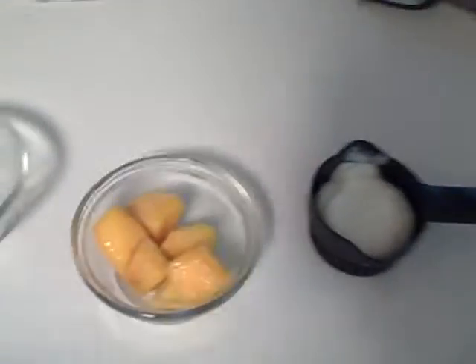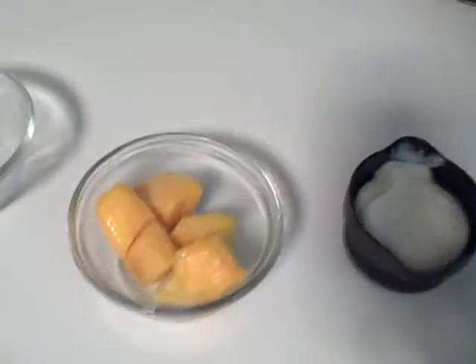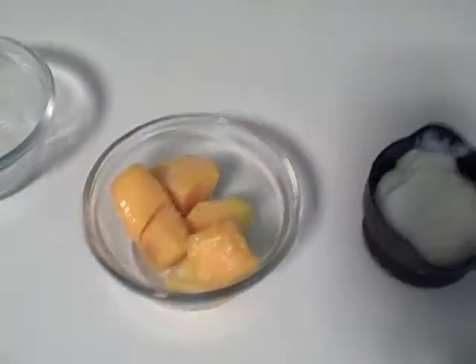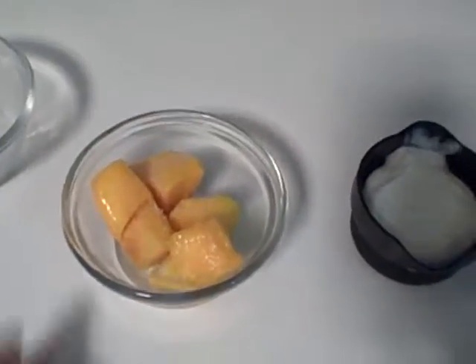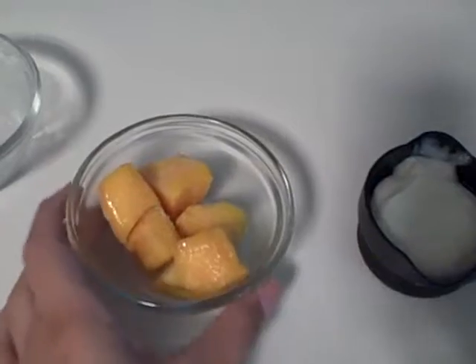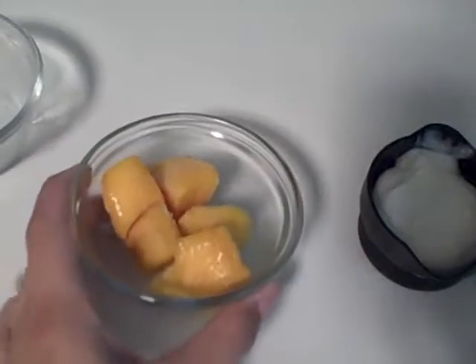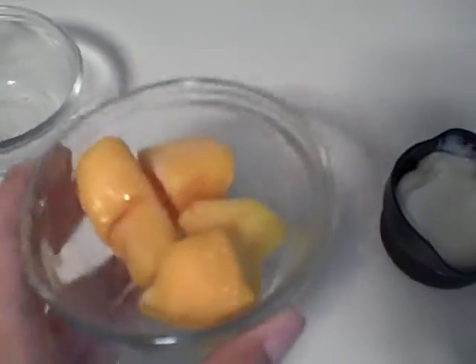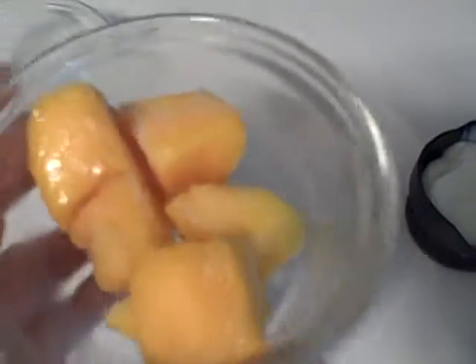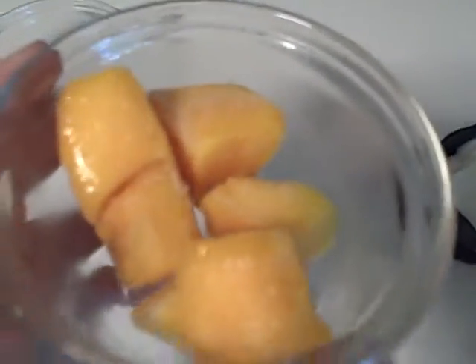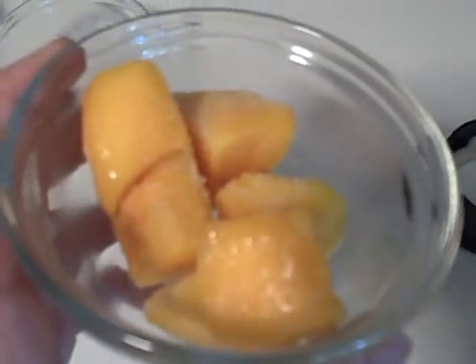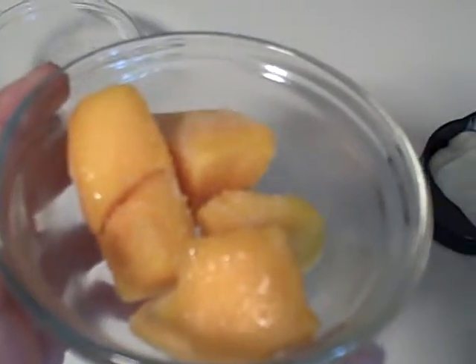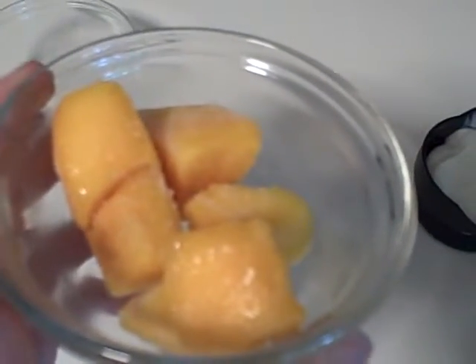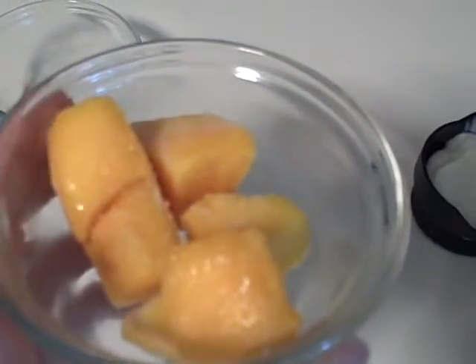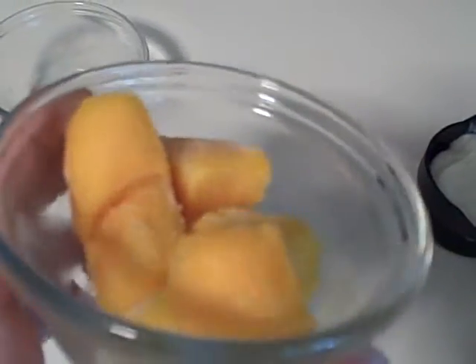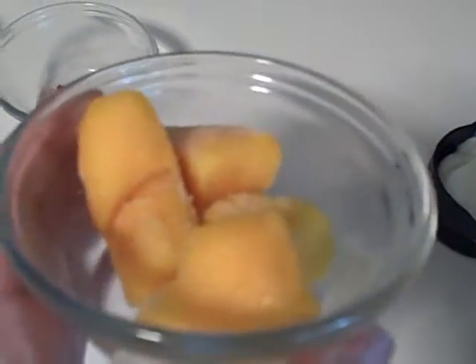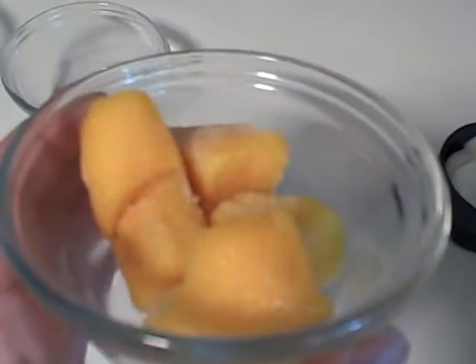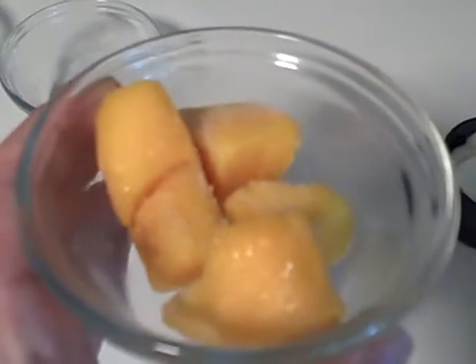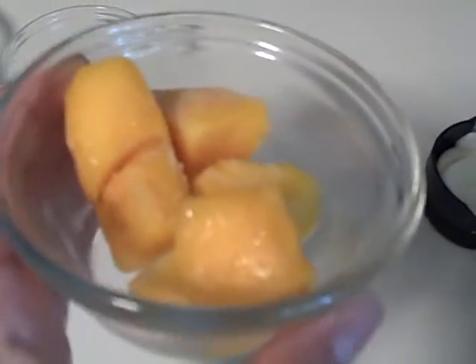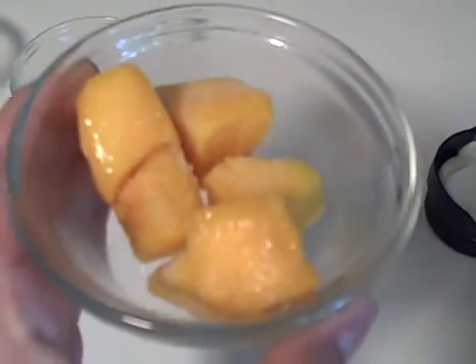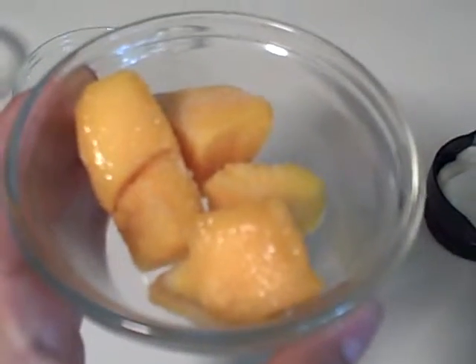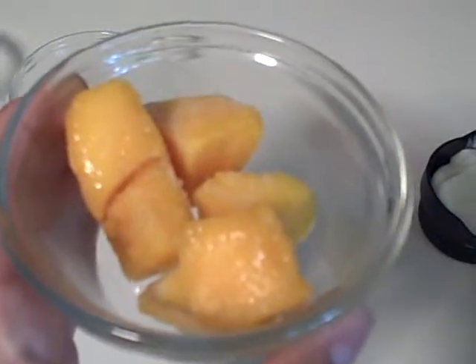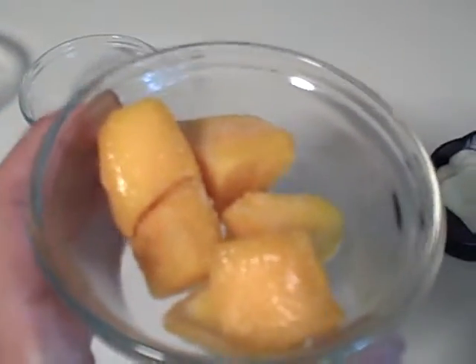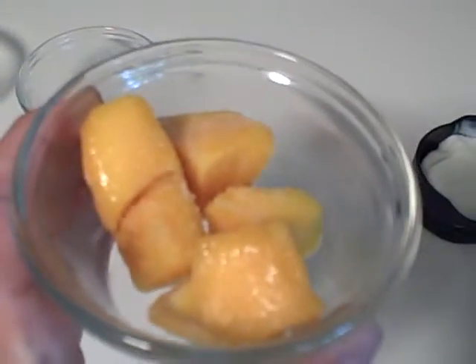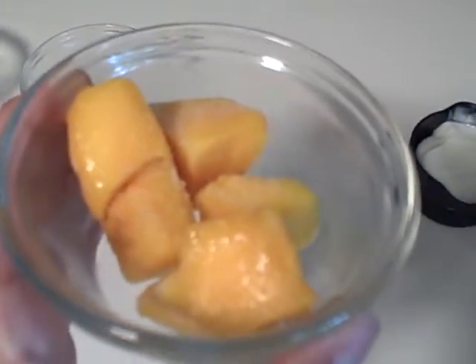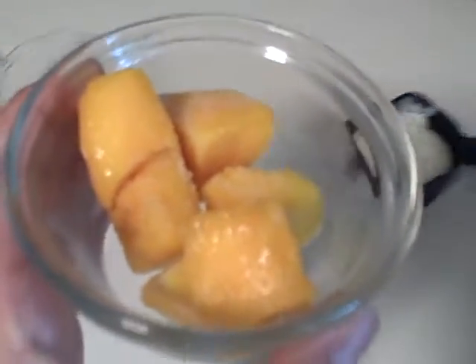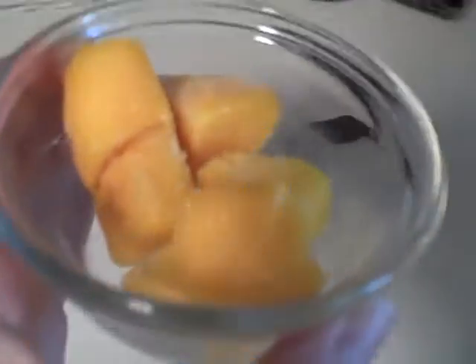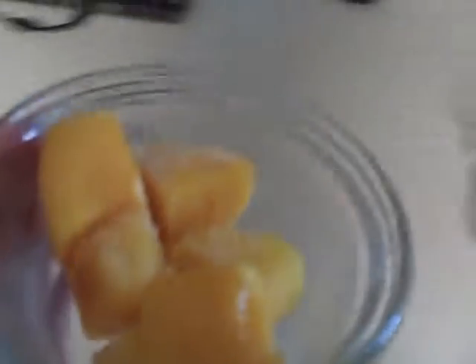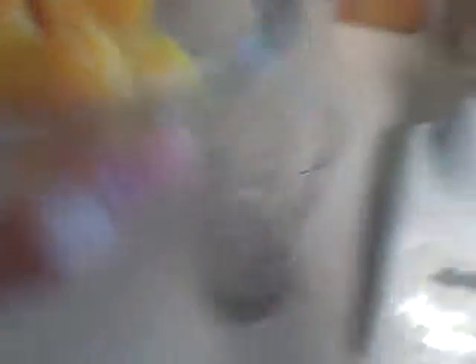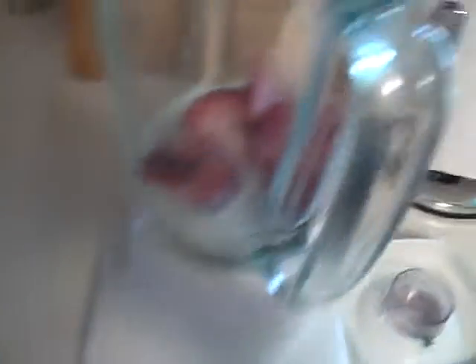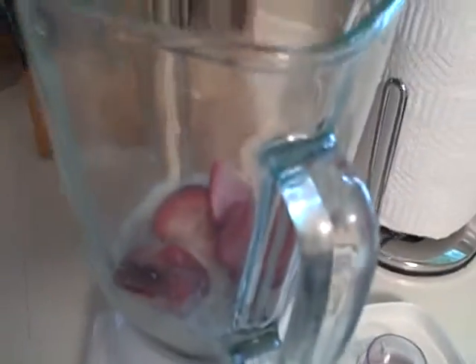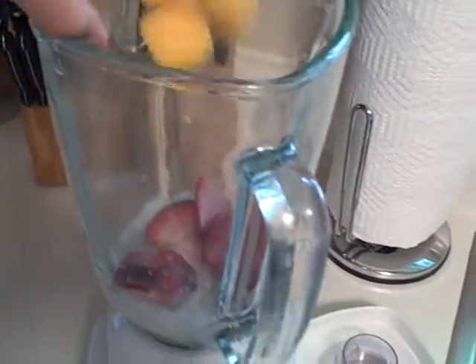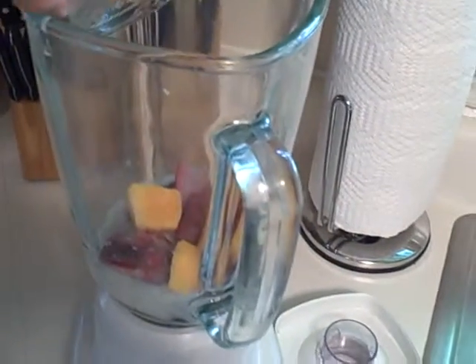Next we have frozen mango chunks. This is one half cup of mango, which has two grams of fiber, vitamin A, and 40% of your daily vitamin C. Put those in the blender.